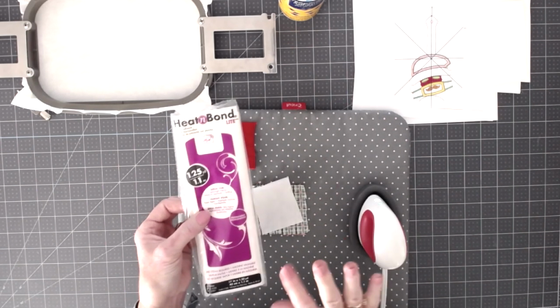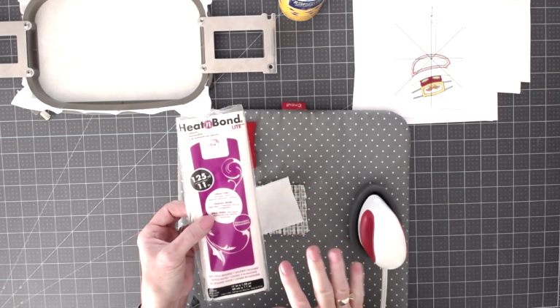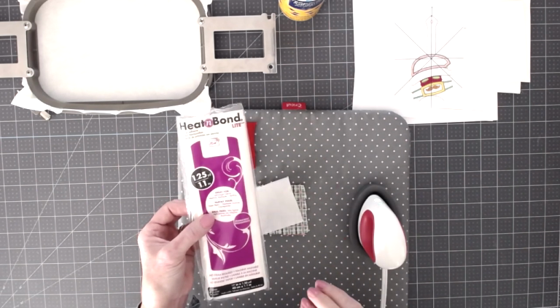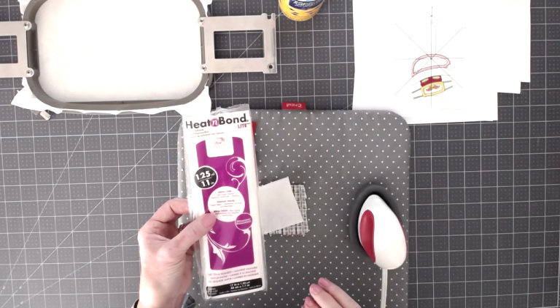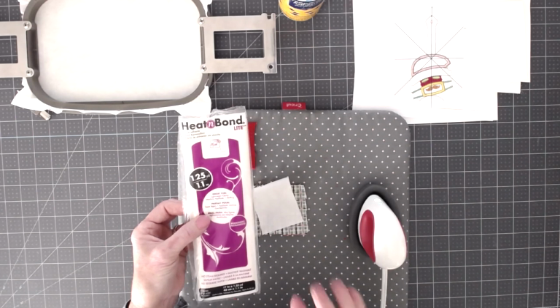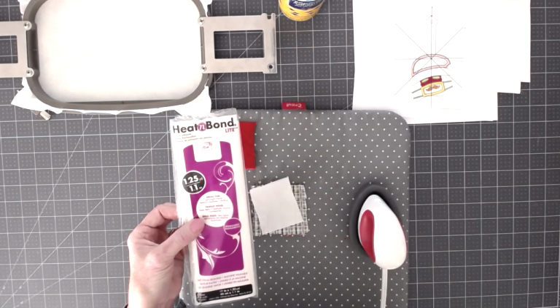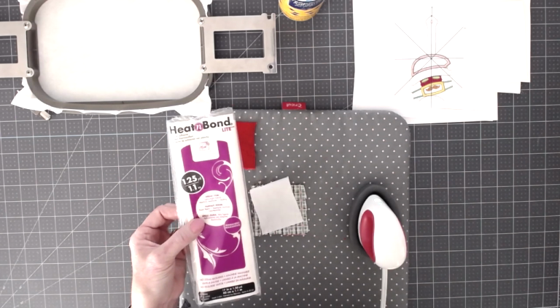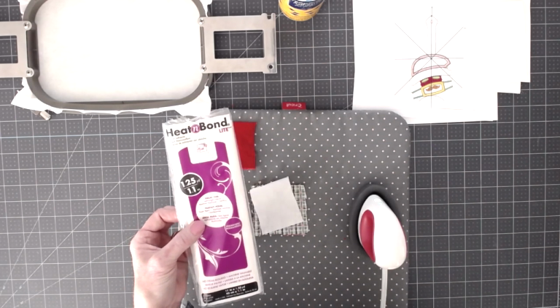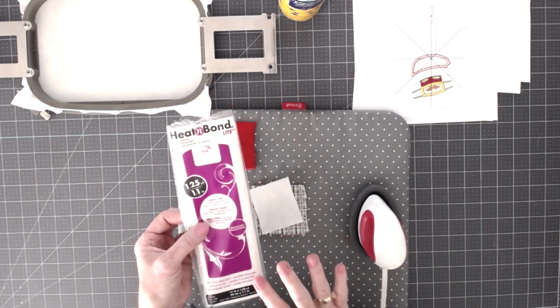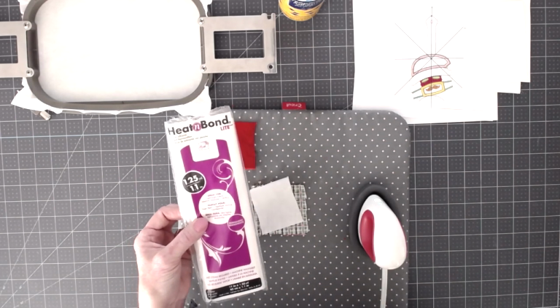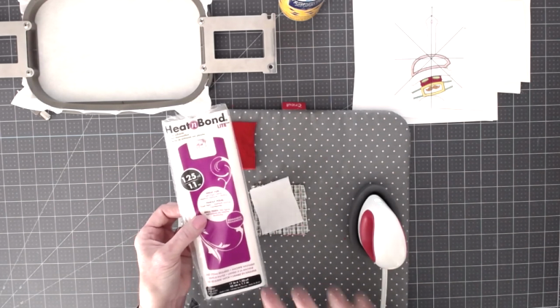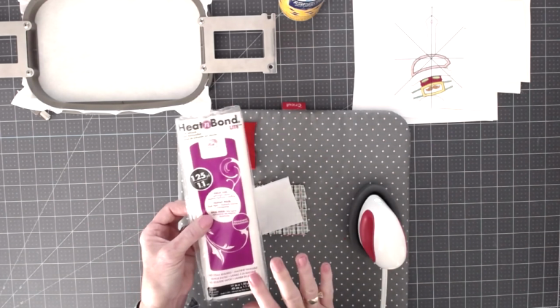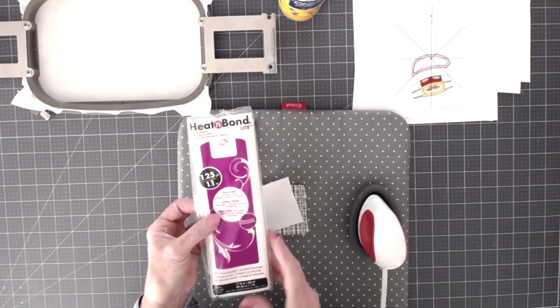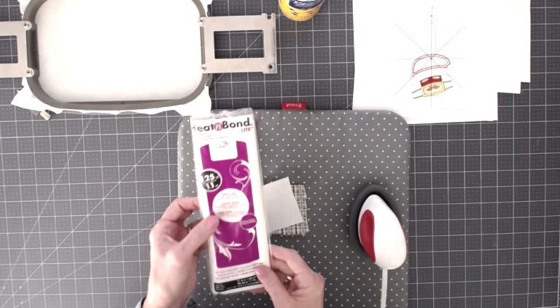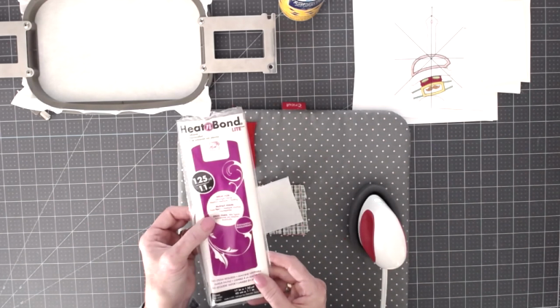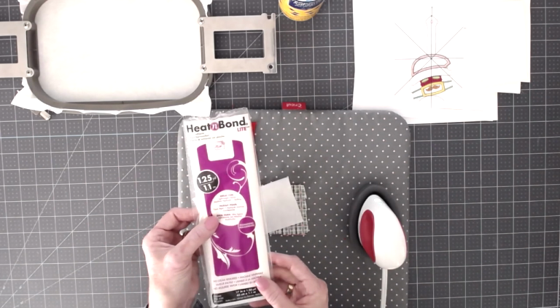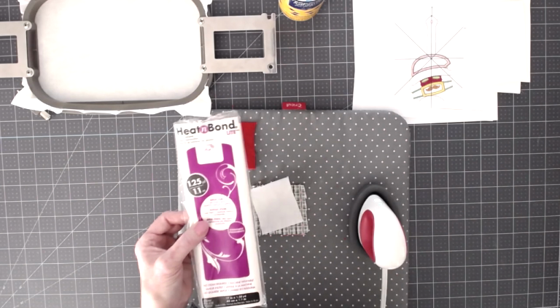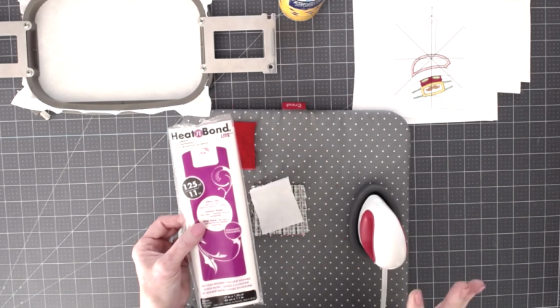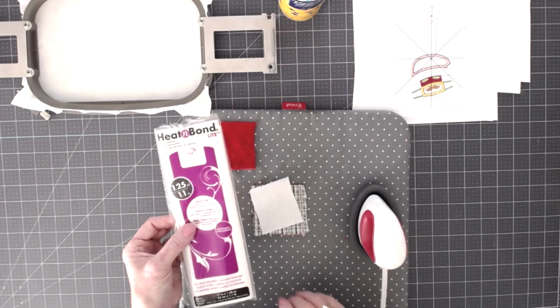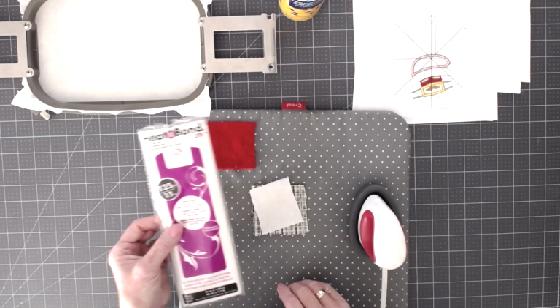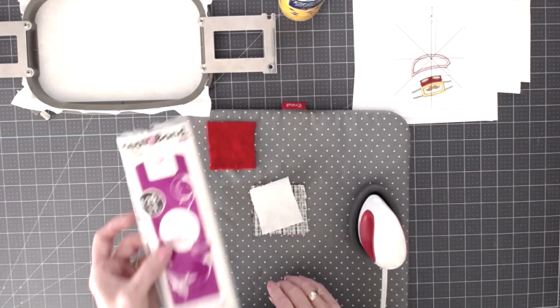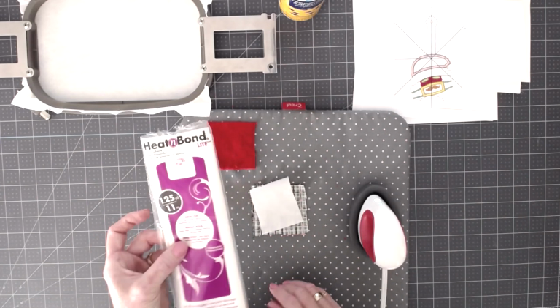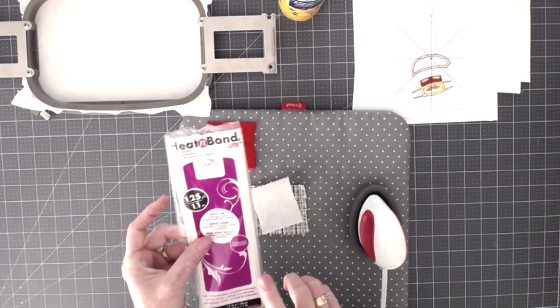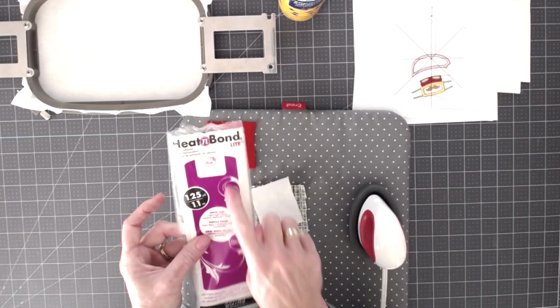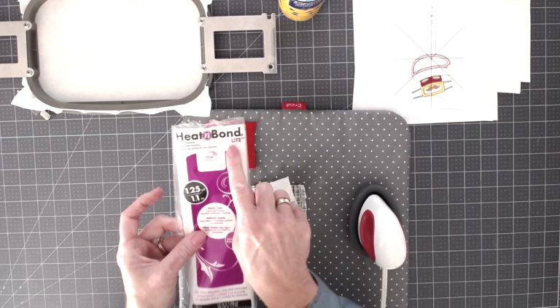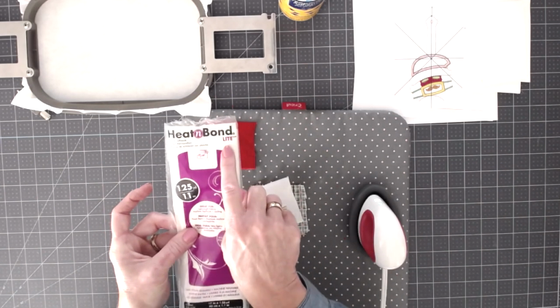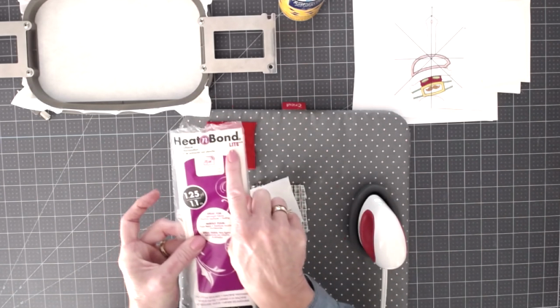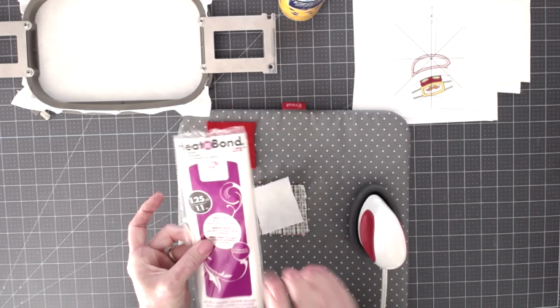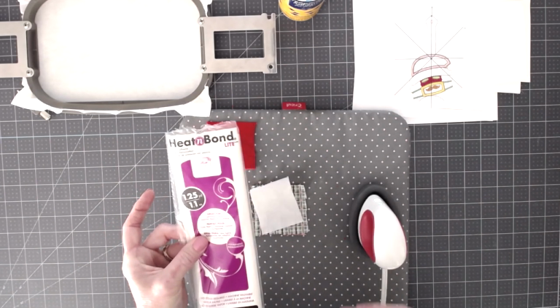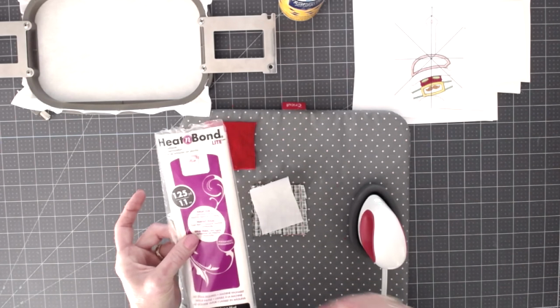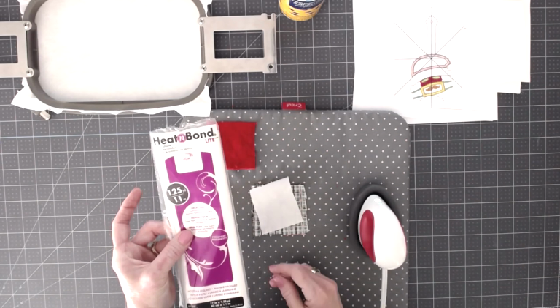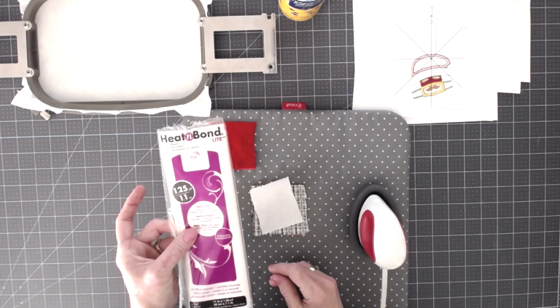It comes in little packages, or you can buy it off the bolt by the yard, or sometimes in rolls — I know Walmart has it in rolls. You can buy it at Joann's, Hobby Lobby, any of your craft stores. Any fabric store will have it. You want the heat-and-bond light because that is safe for sewing through.